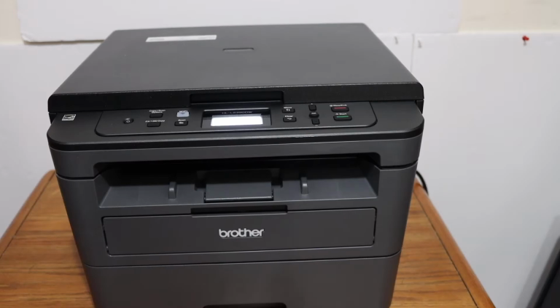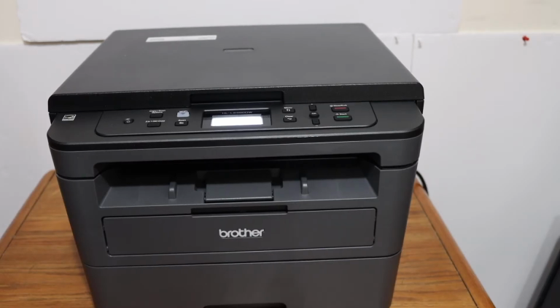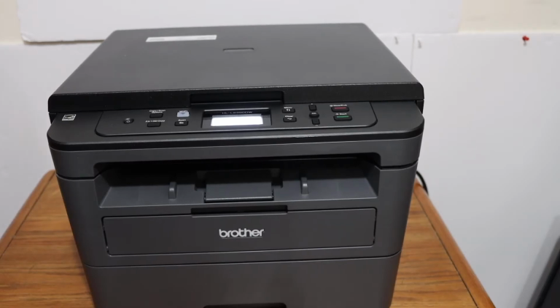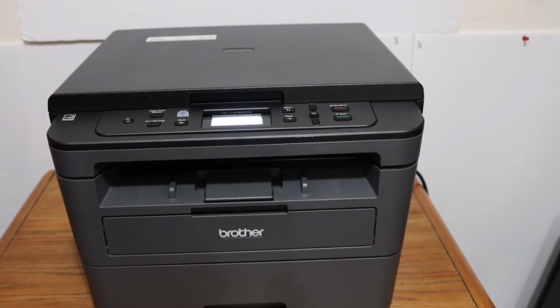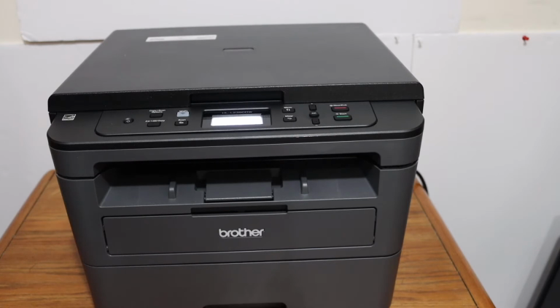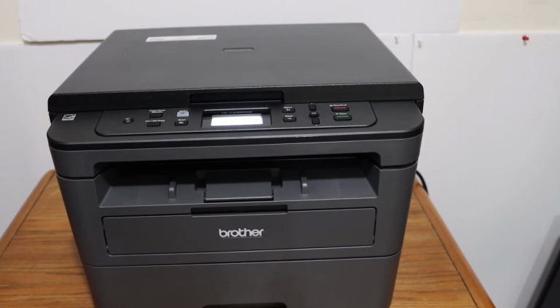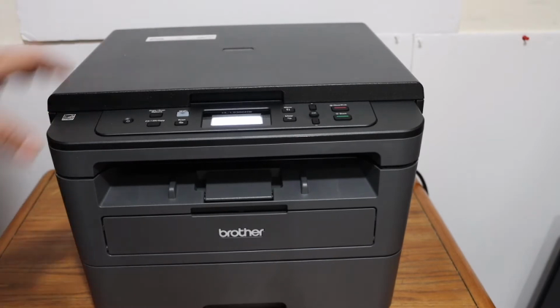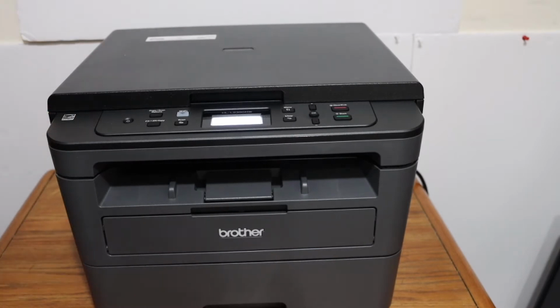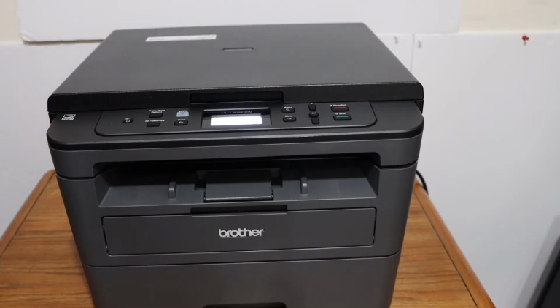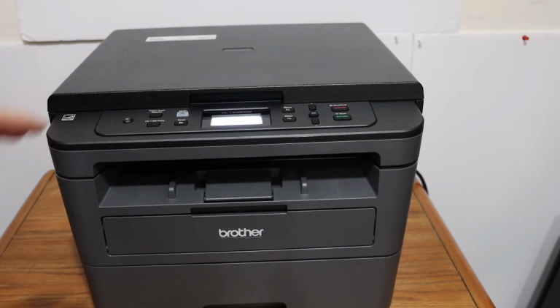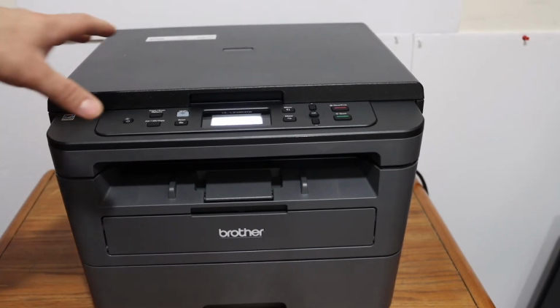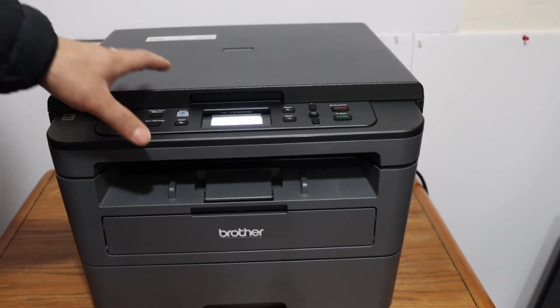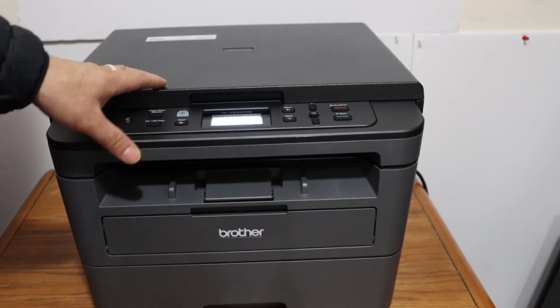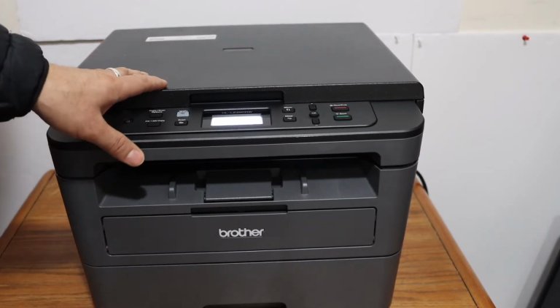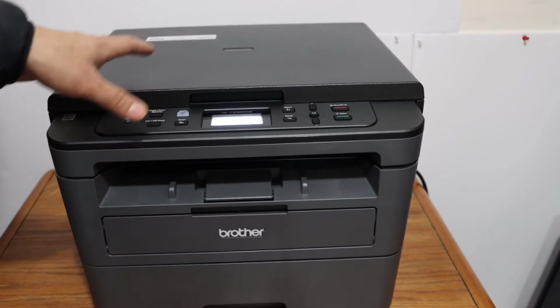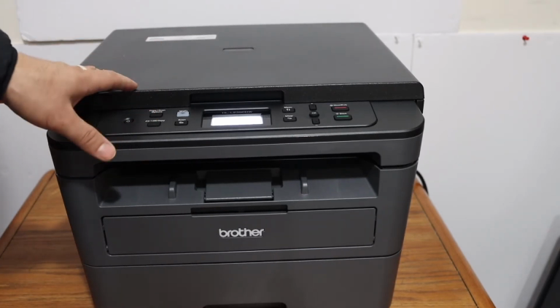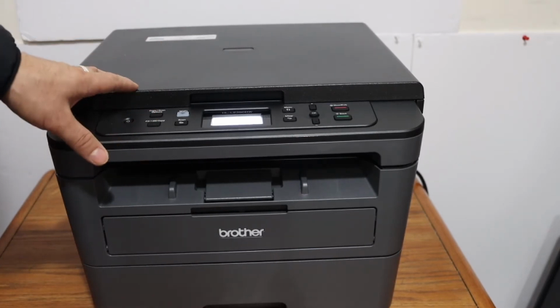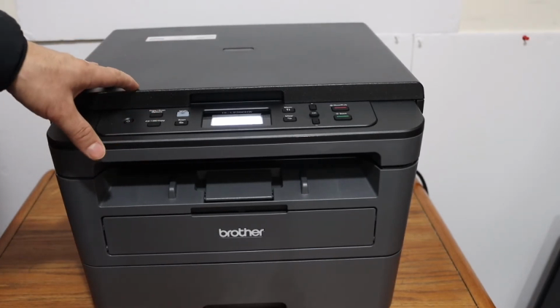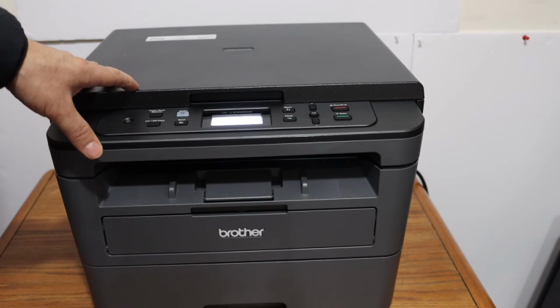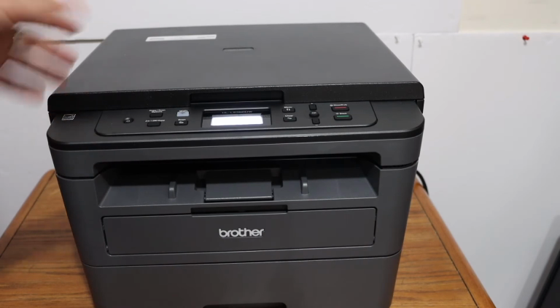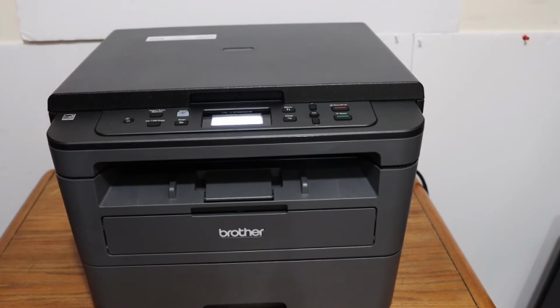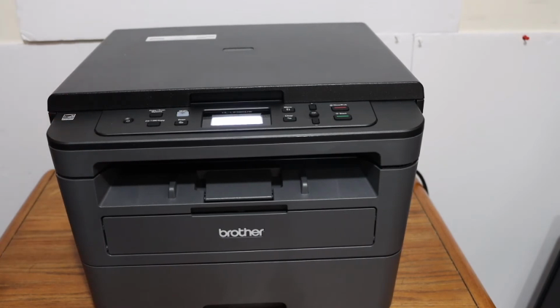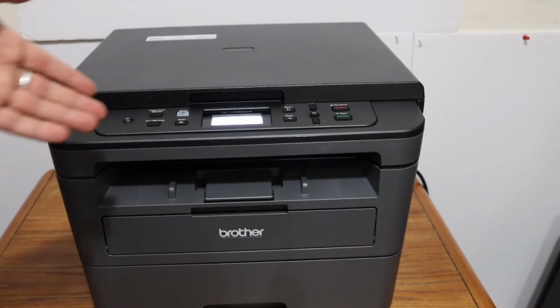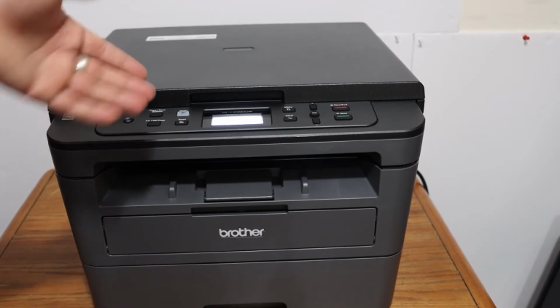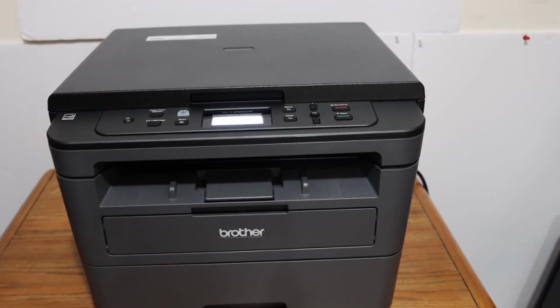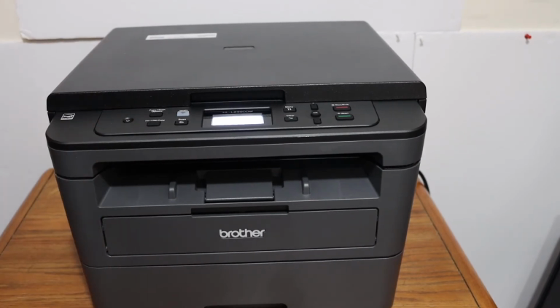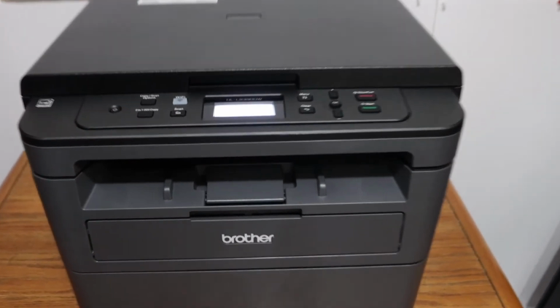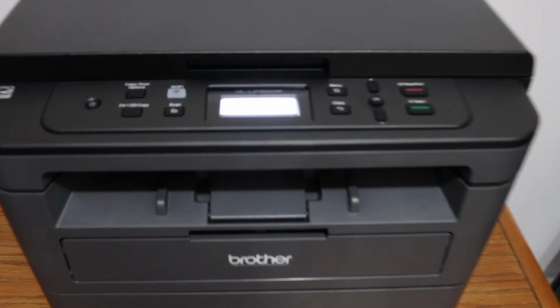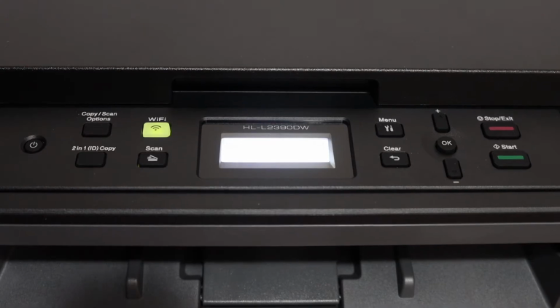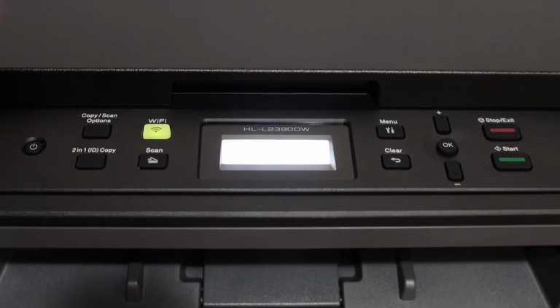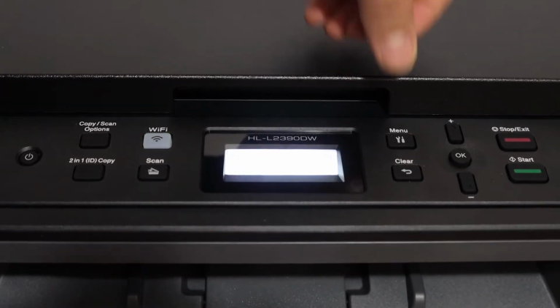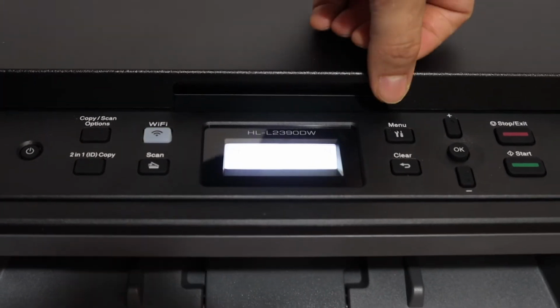Today's video is regarding Brother printer. I'm going to show you how to do the Wi-Fi setup of this printer. The first step is to go to the display panel and click on the menu.